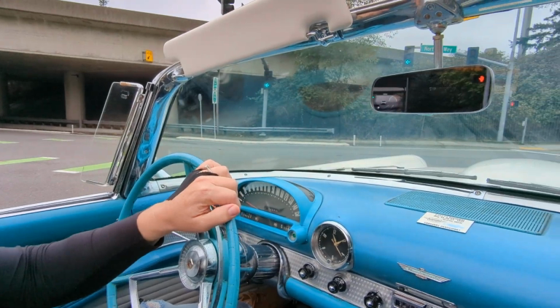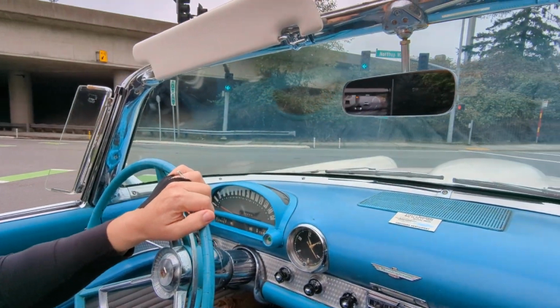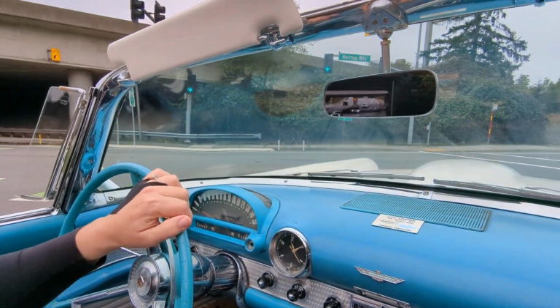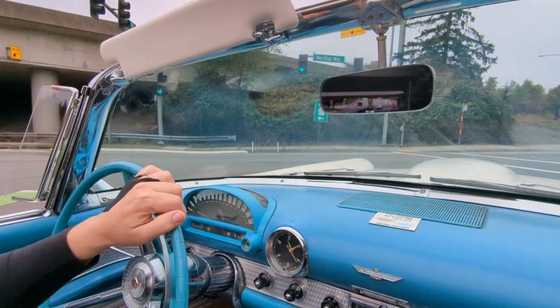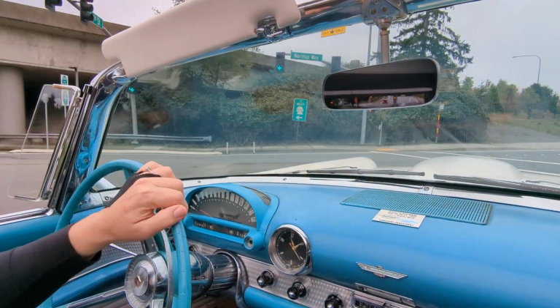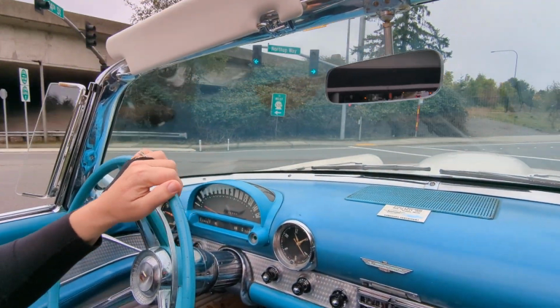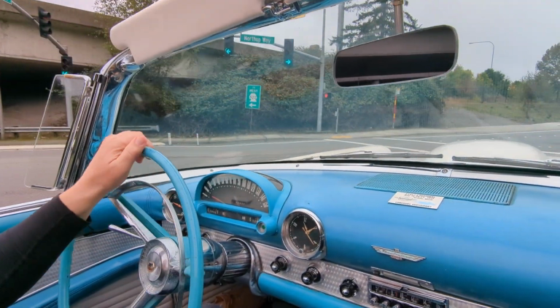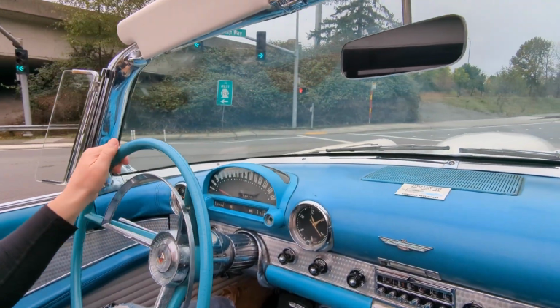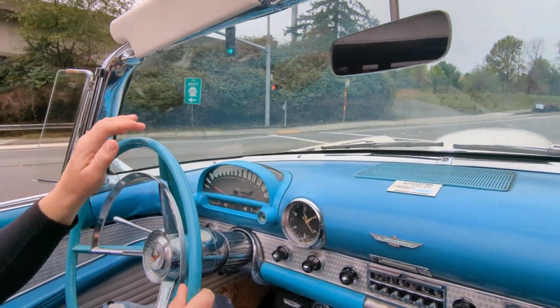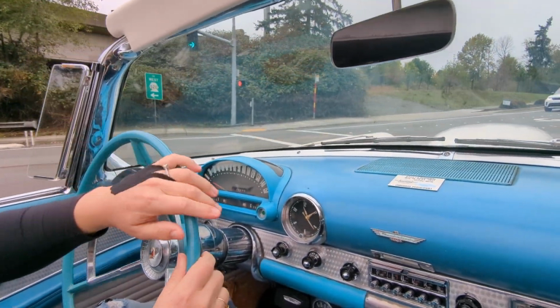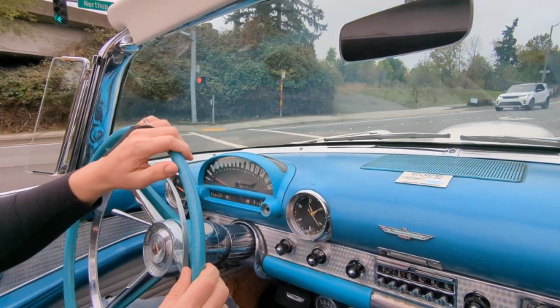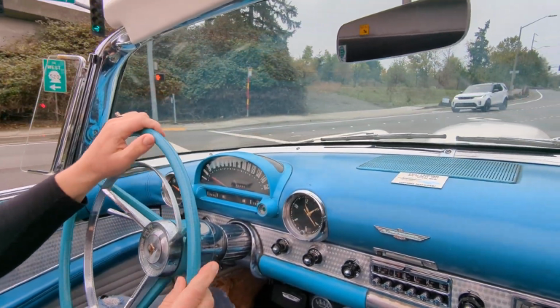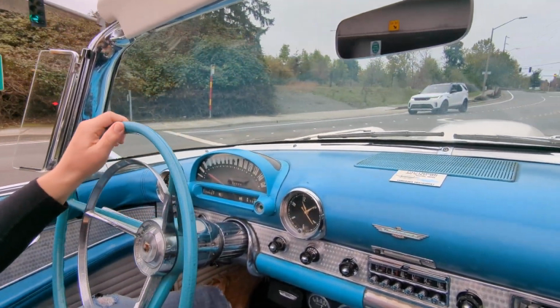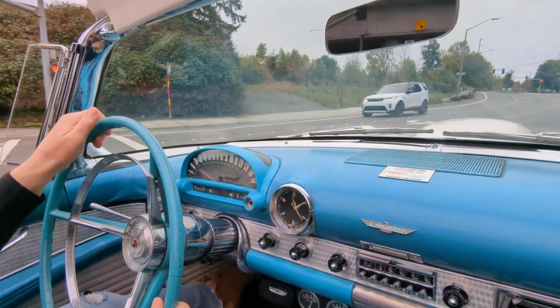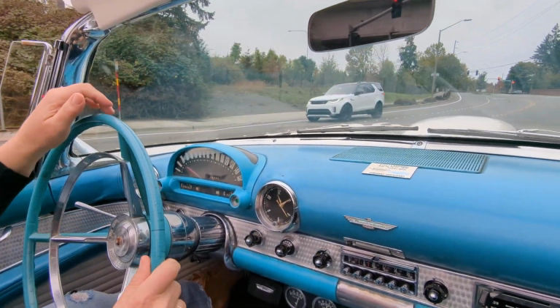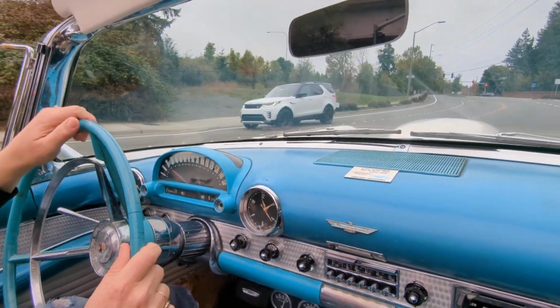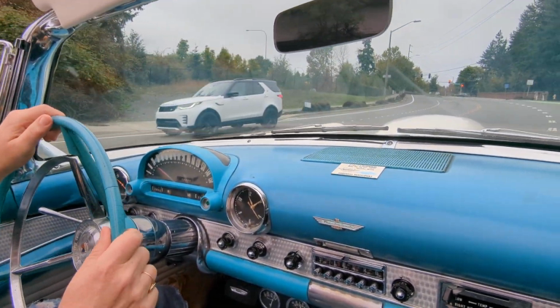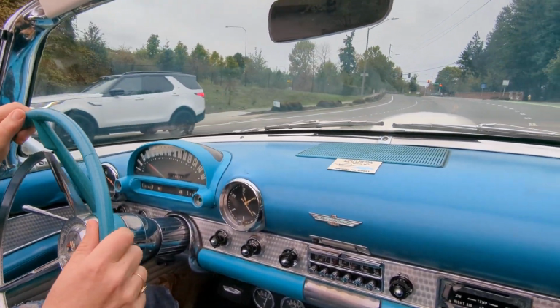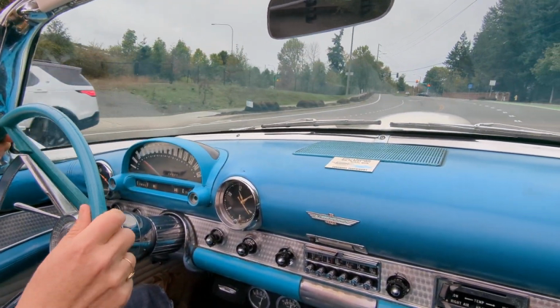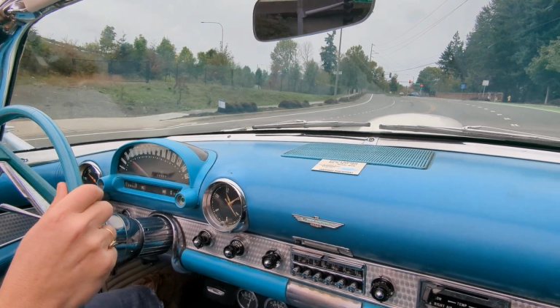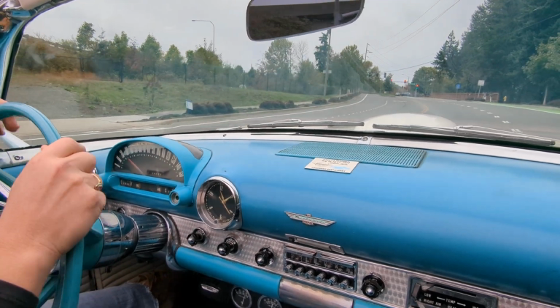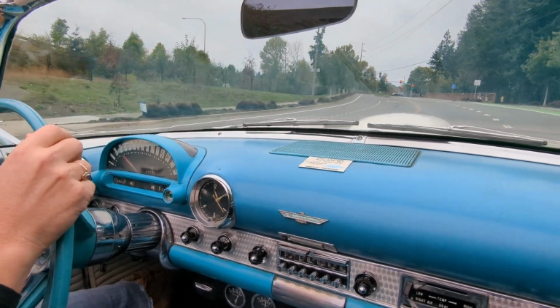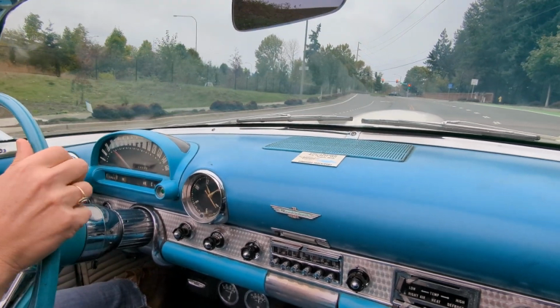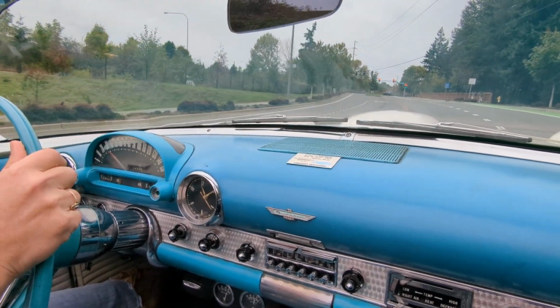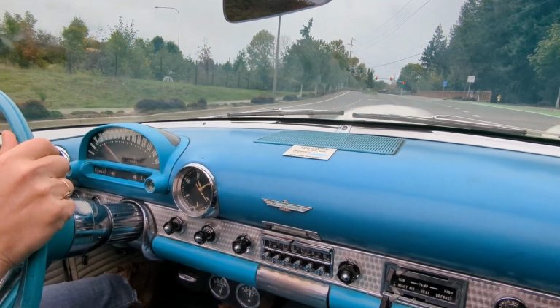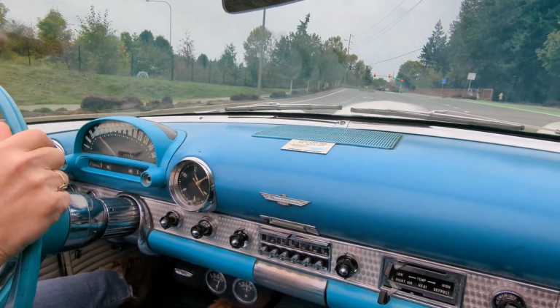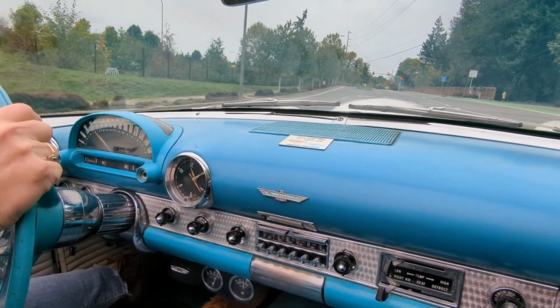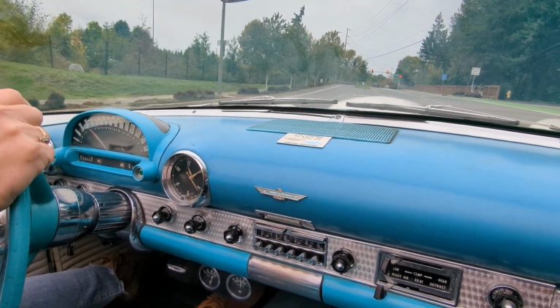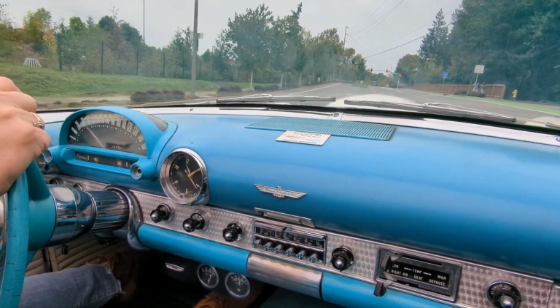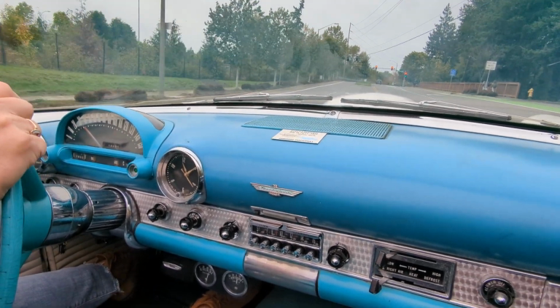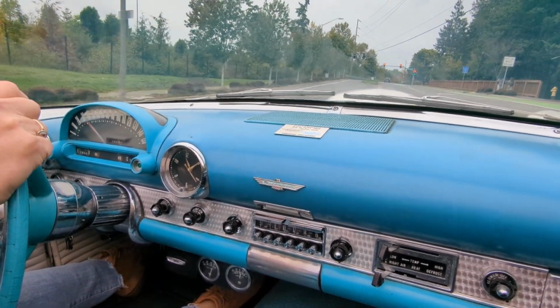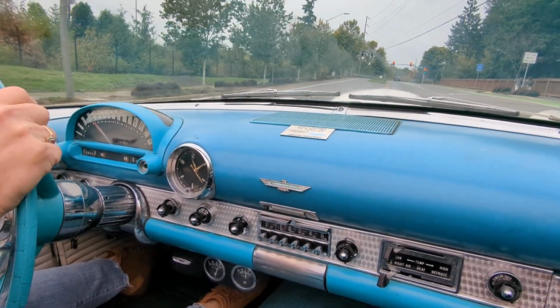Got a nice start there. We're taking it for a cruise down Northrop Way, headed towards downtown Kirkland.